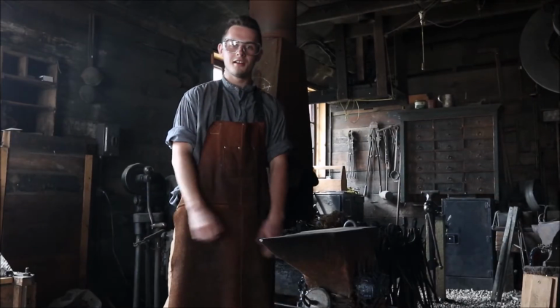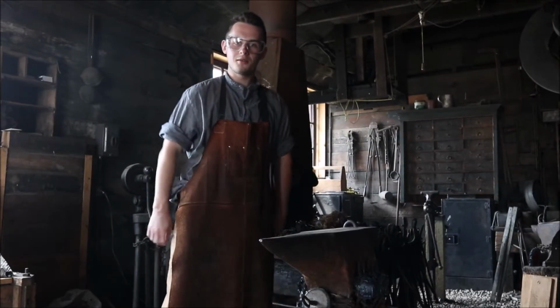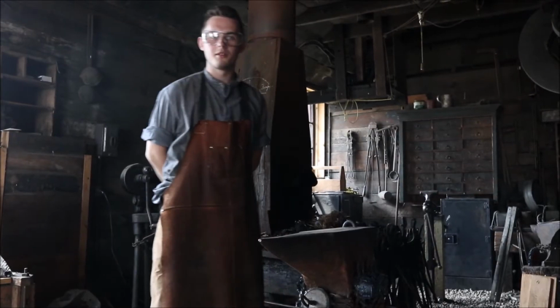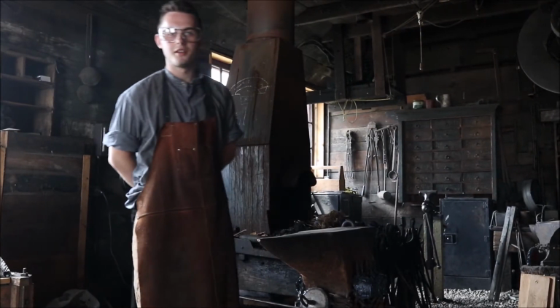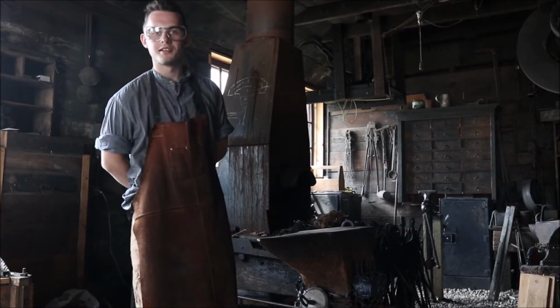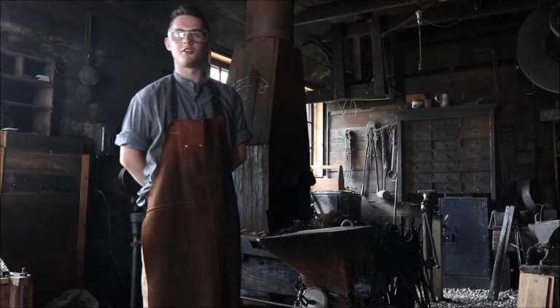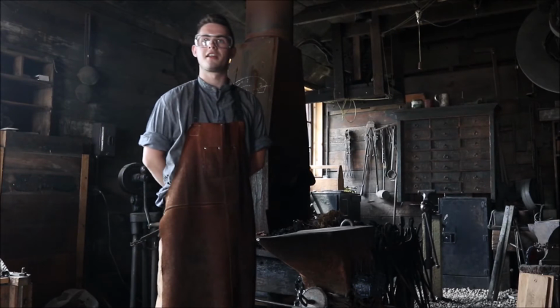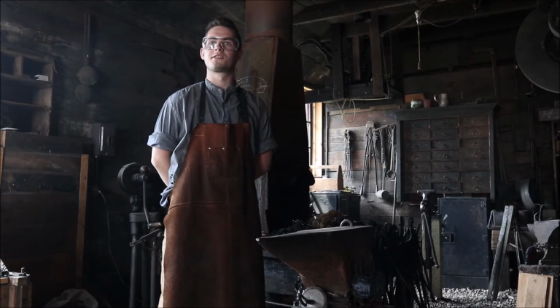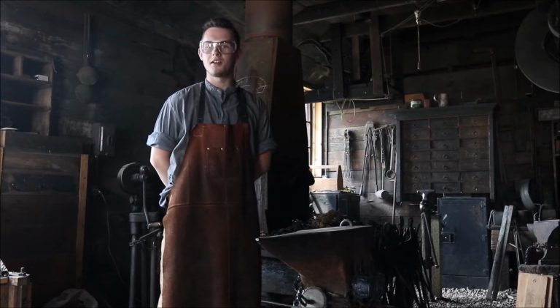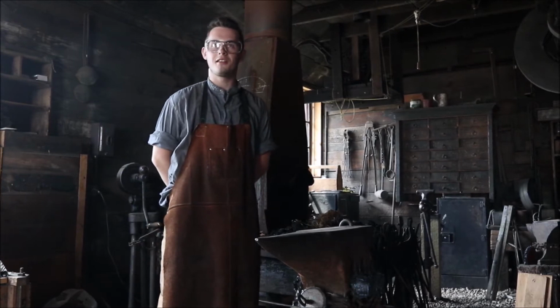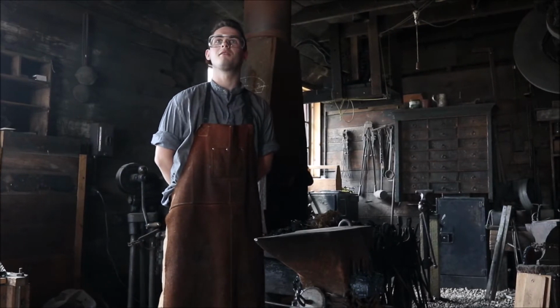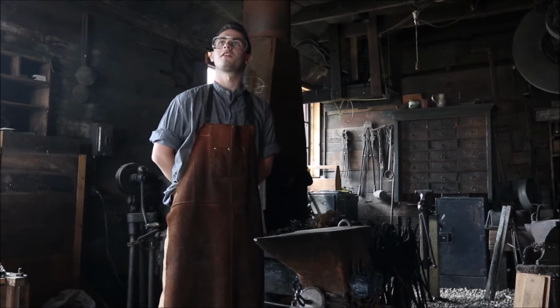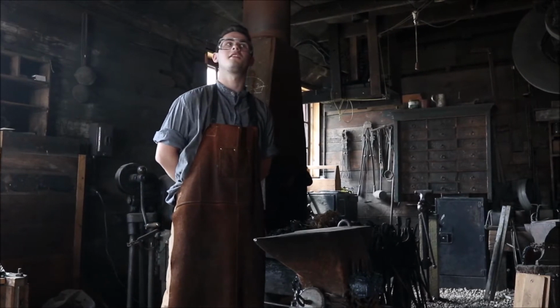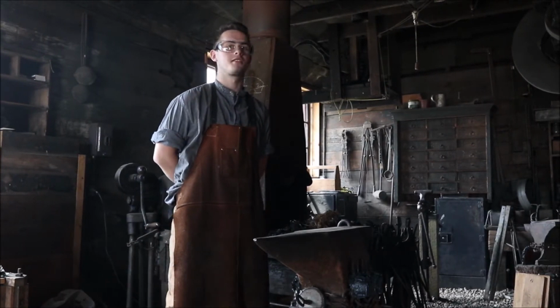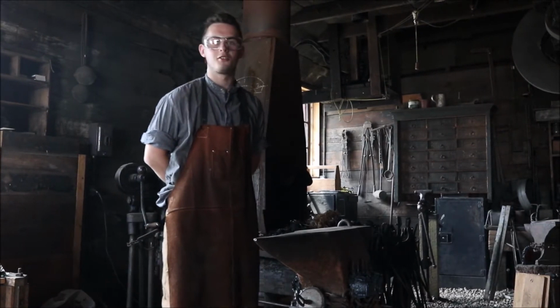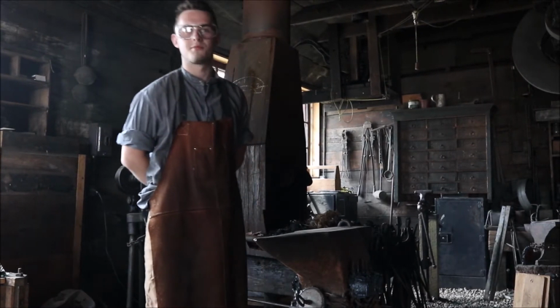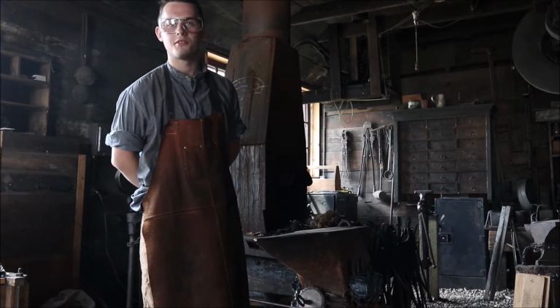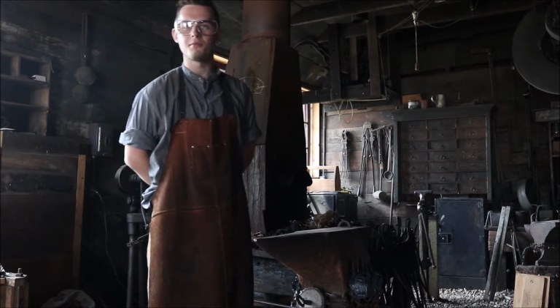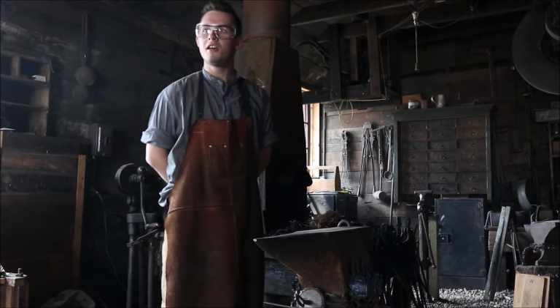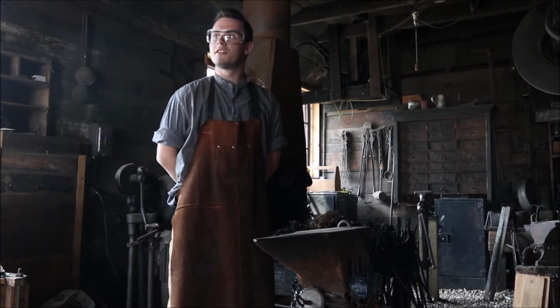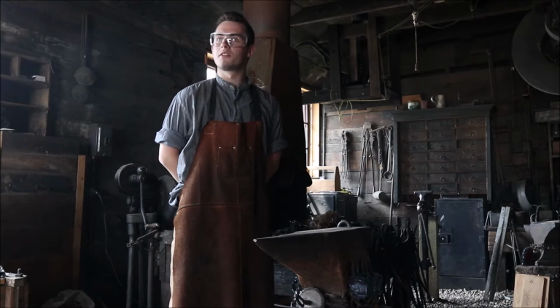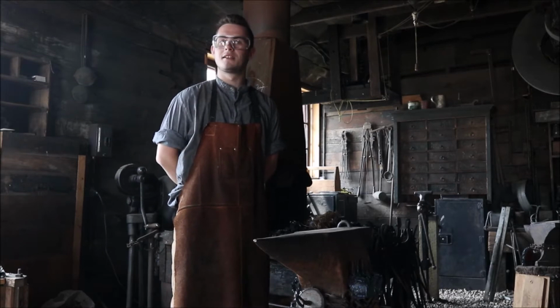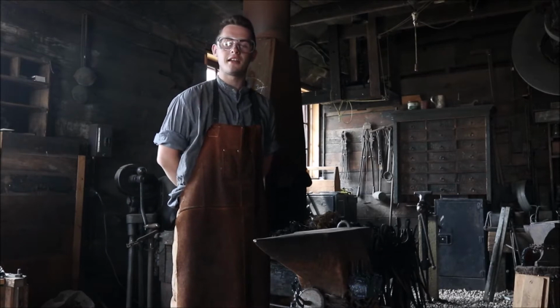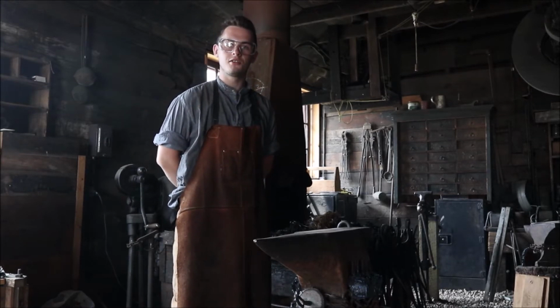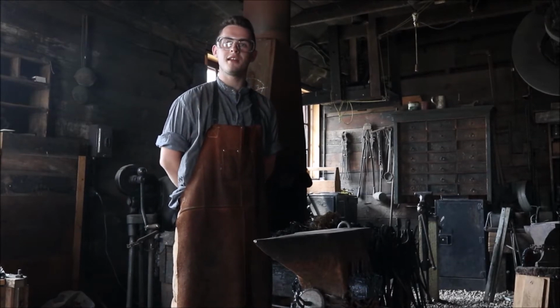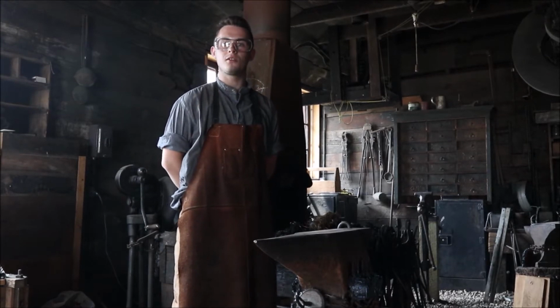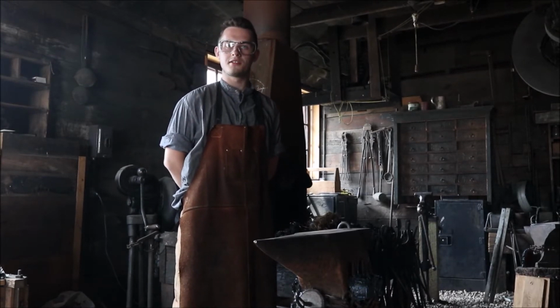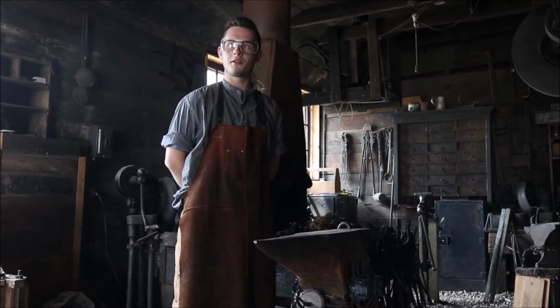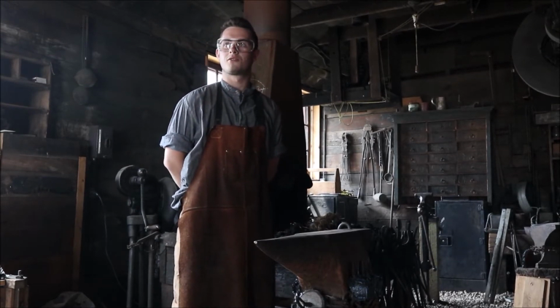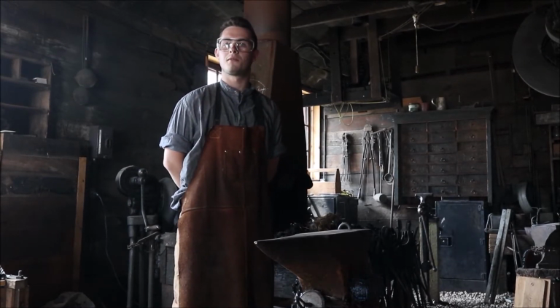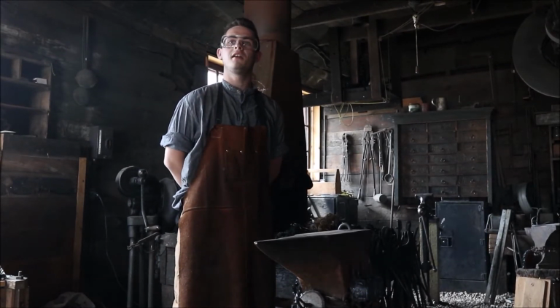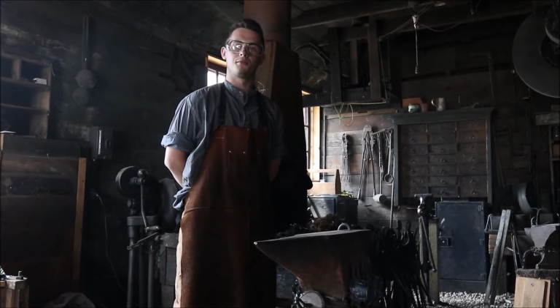Hello and welcome to another Skills for Homesteaders. Today we're at the very interesting Lacombe Blacksmith Shop Museum. This building was built in 1902 and is the oldest operating blacksmith shop in Alberta.